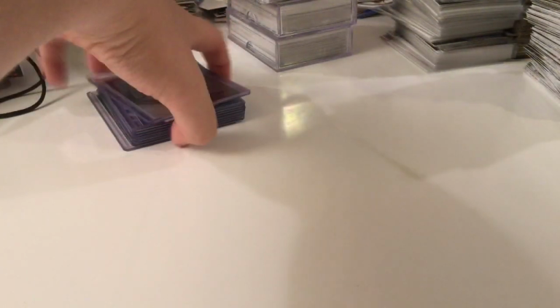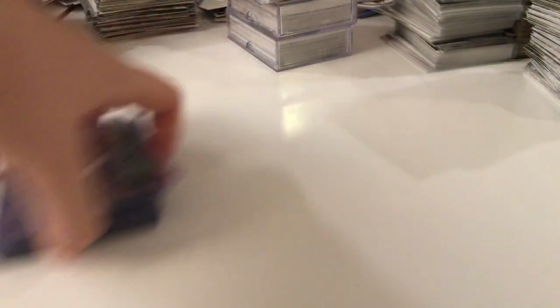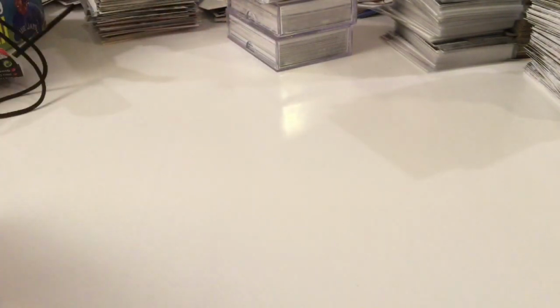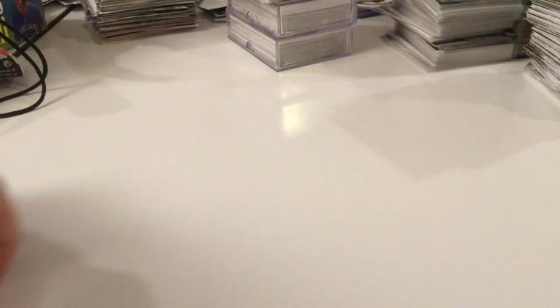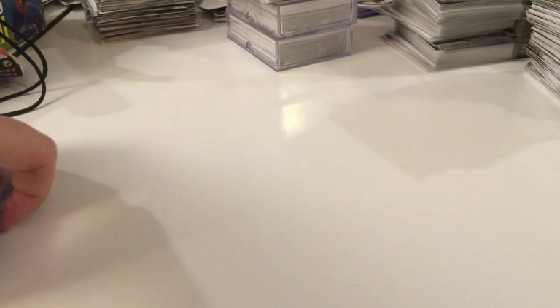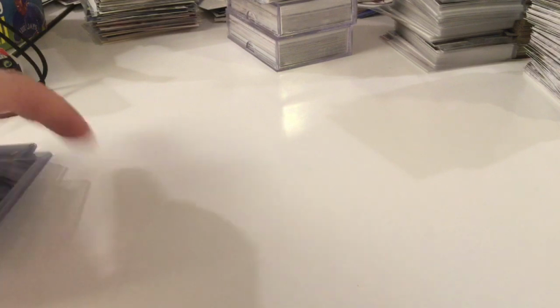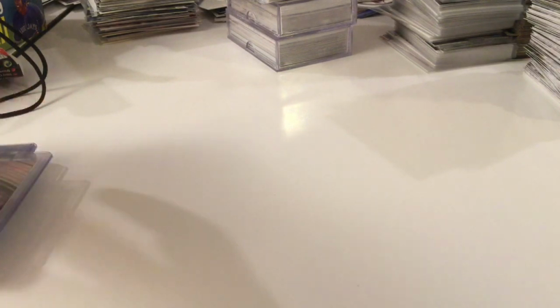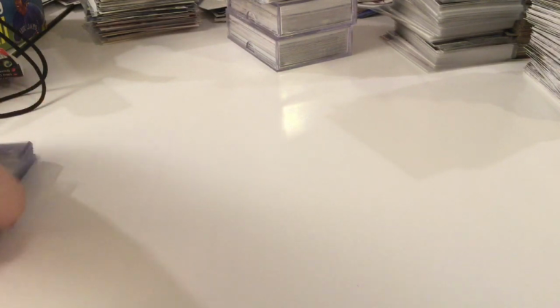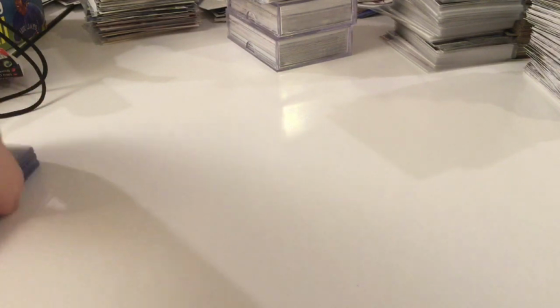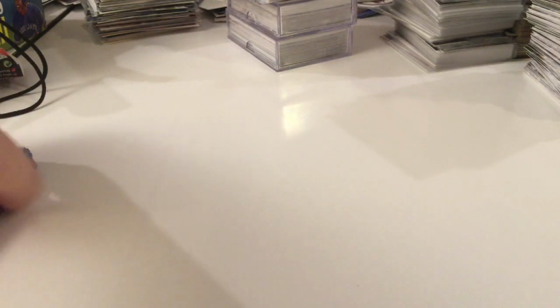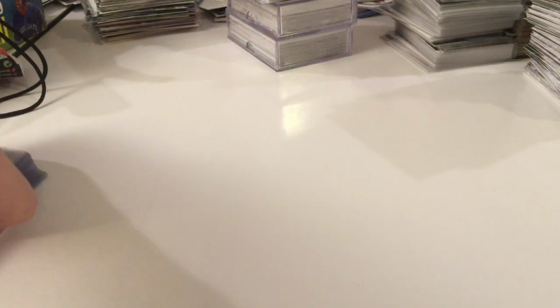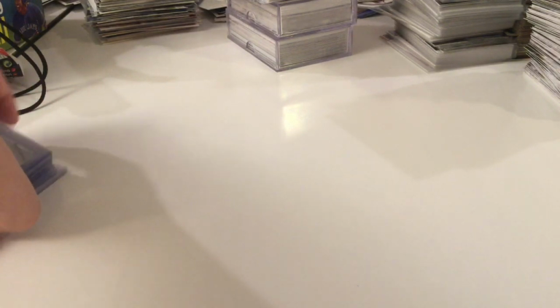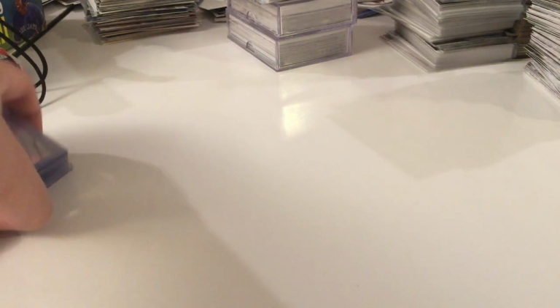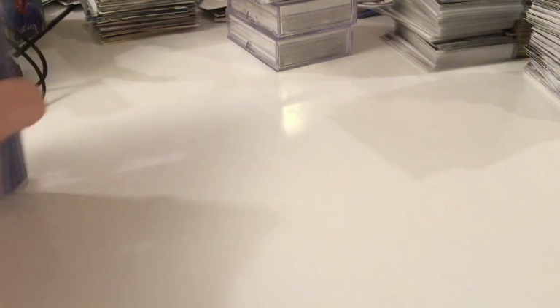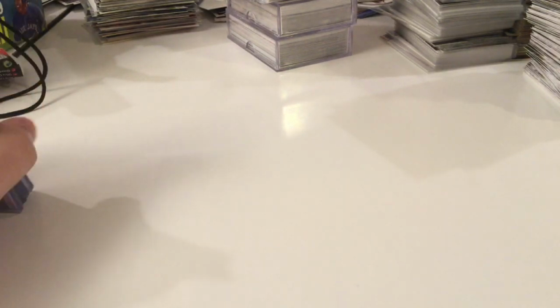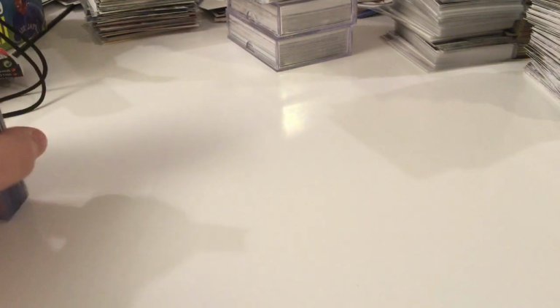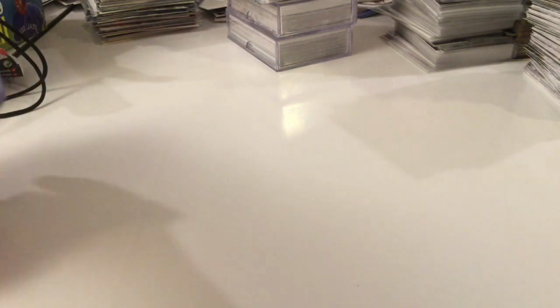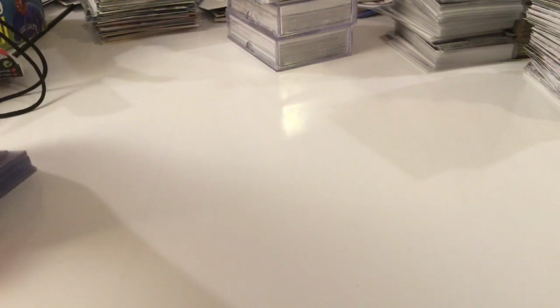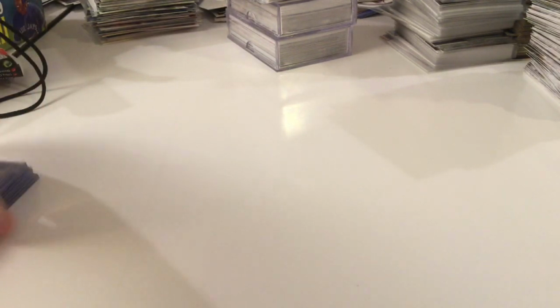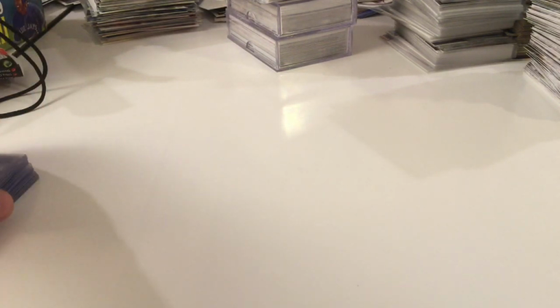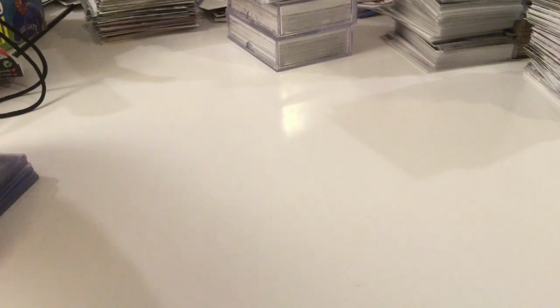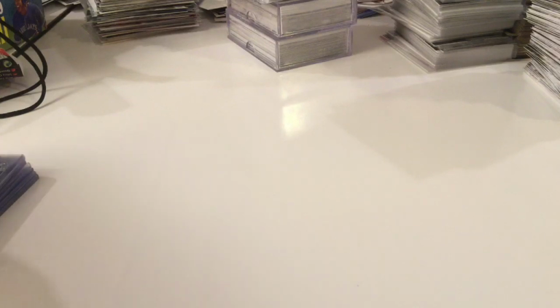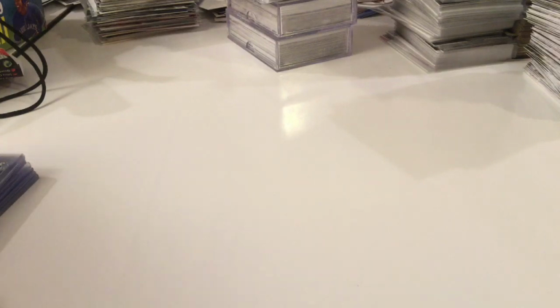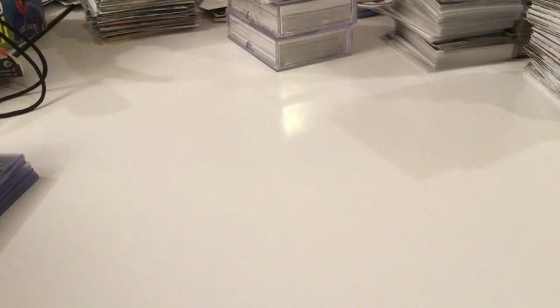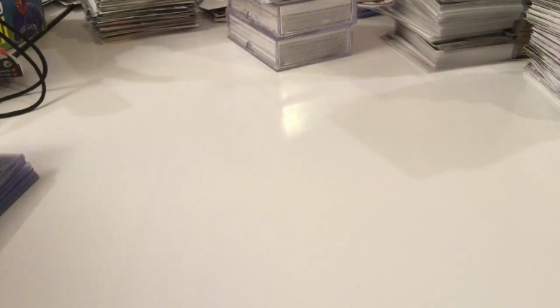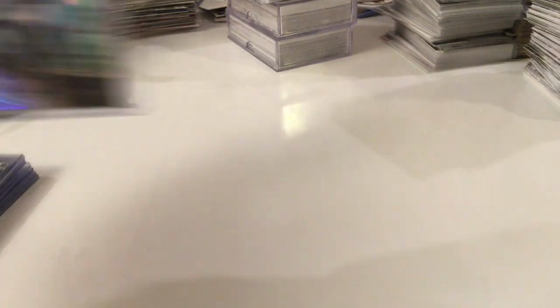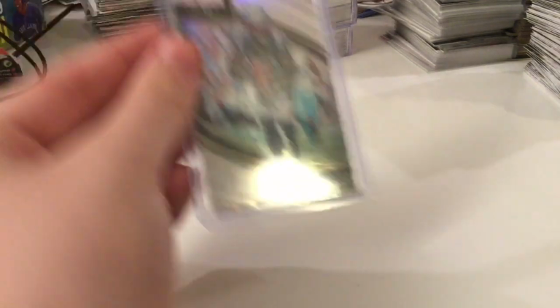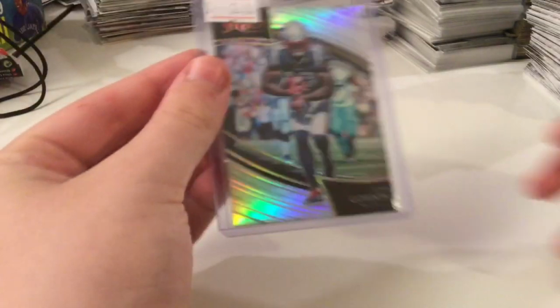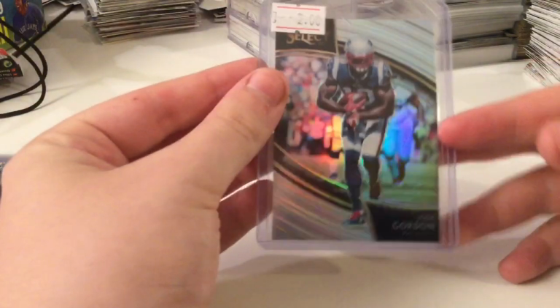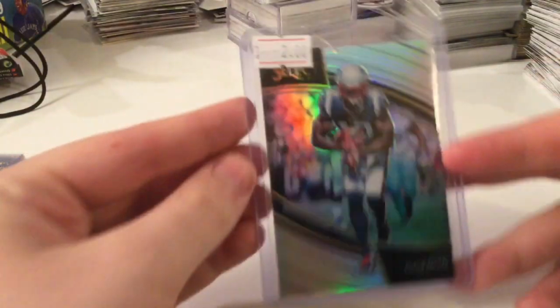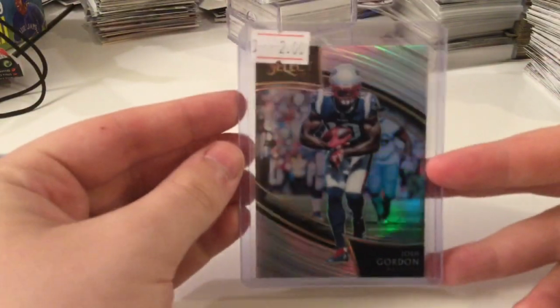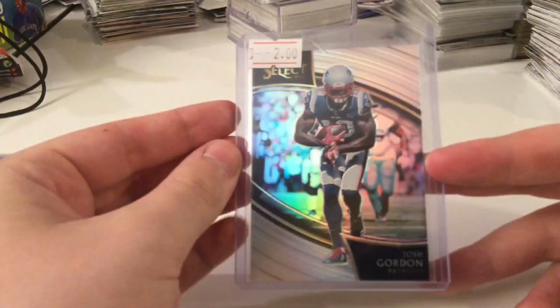Alright, here's the next part. Today is Thursday, so this will be Tuesday, Wednesday, Thursday — Thursday morning here. Let's get it started.